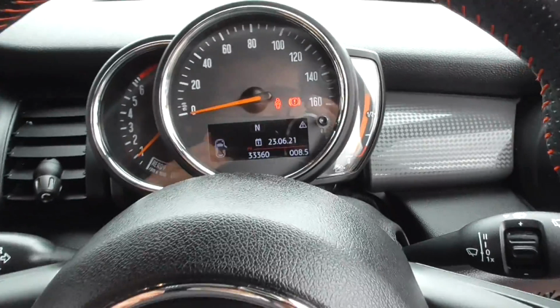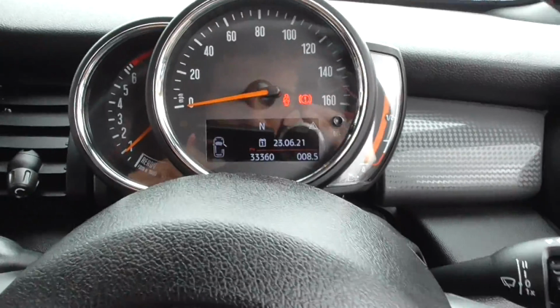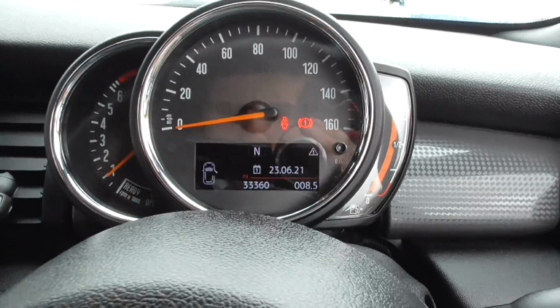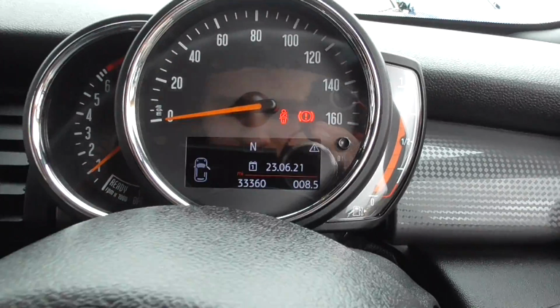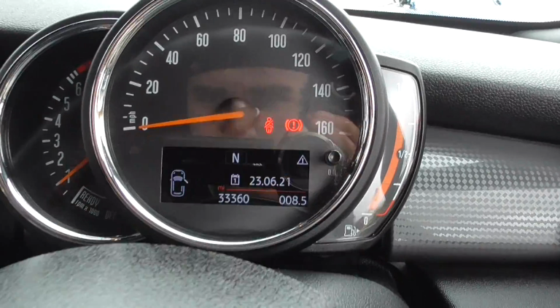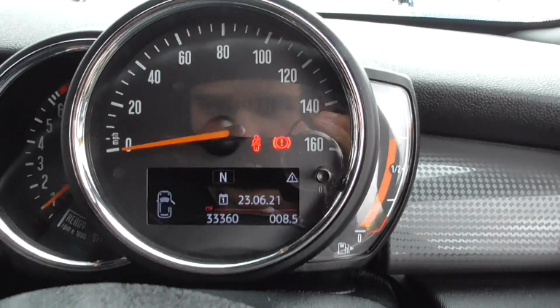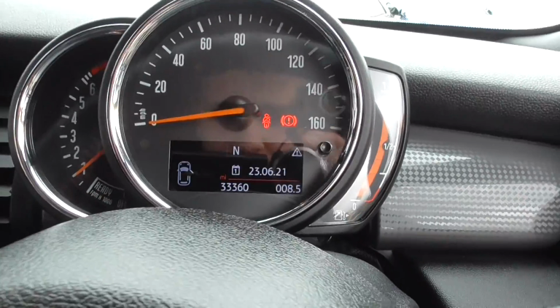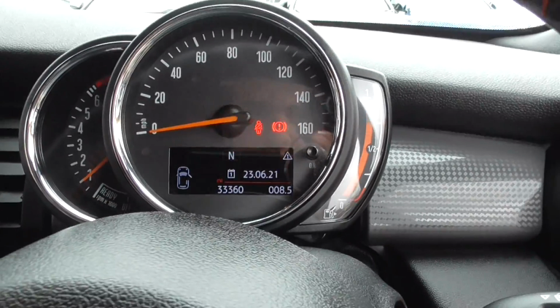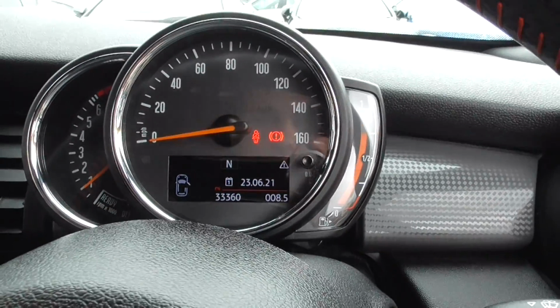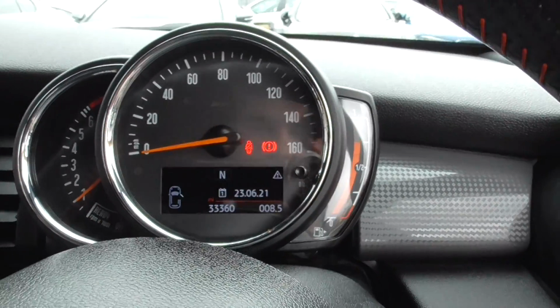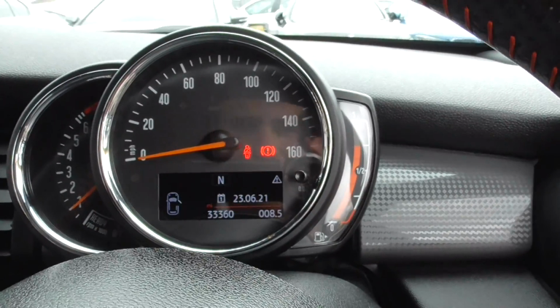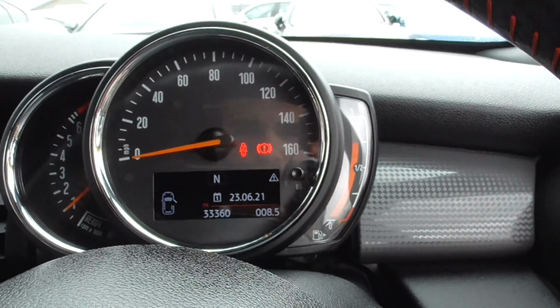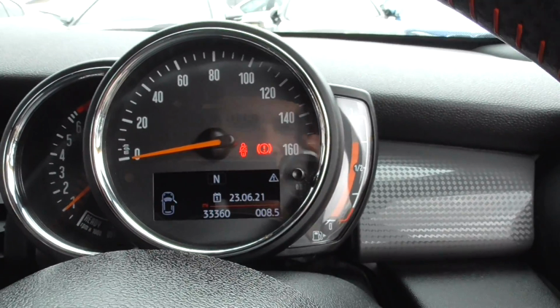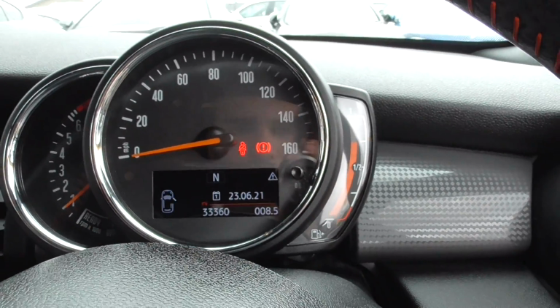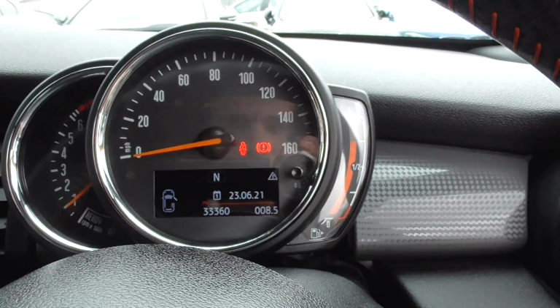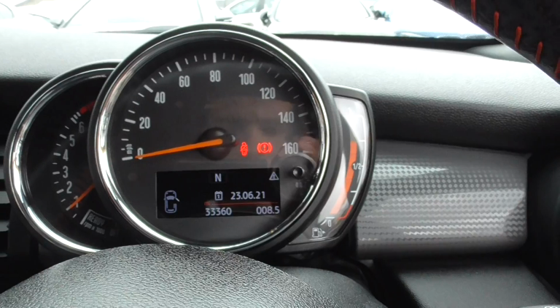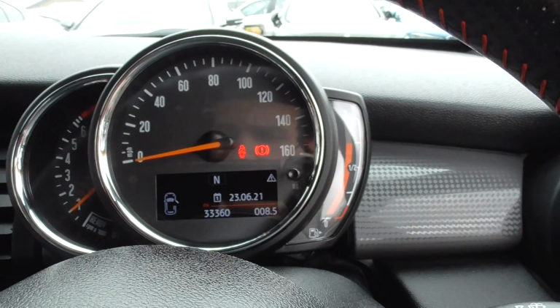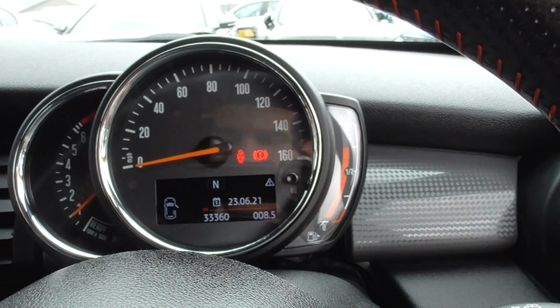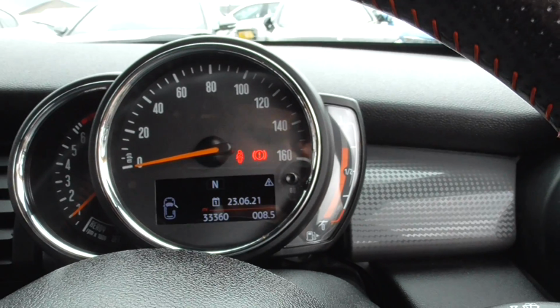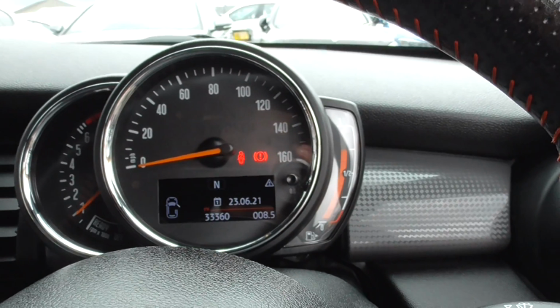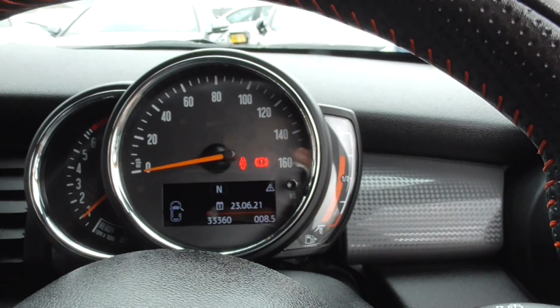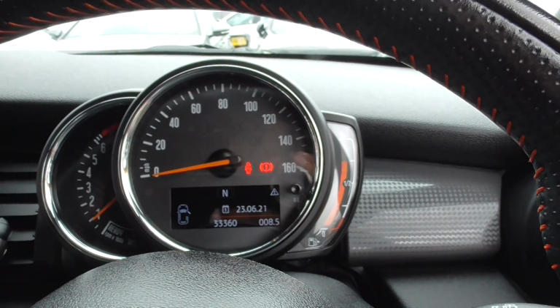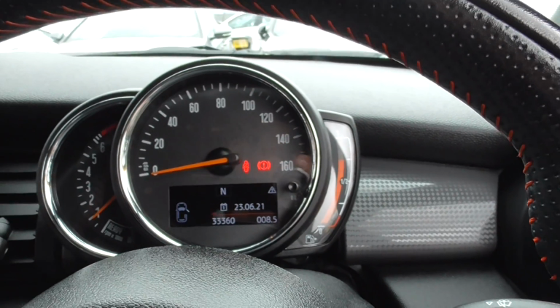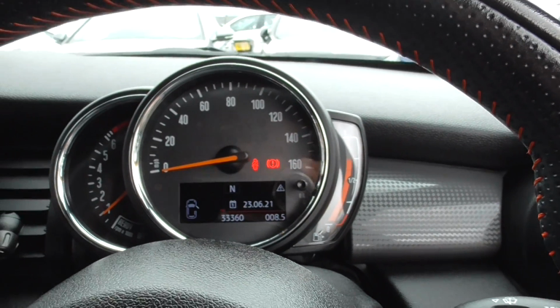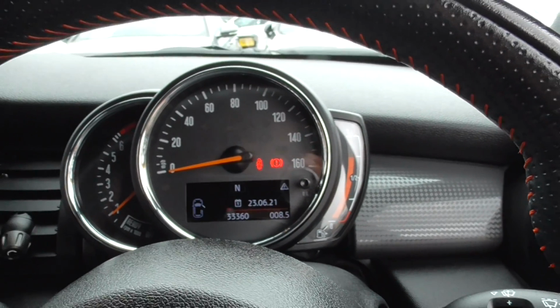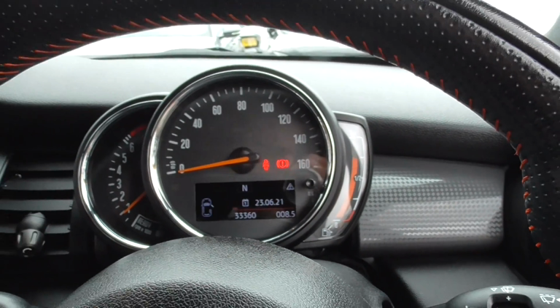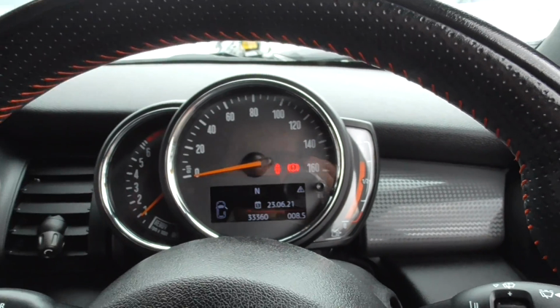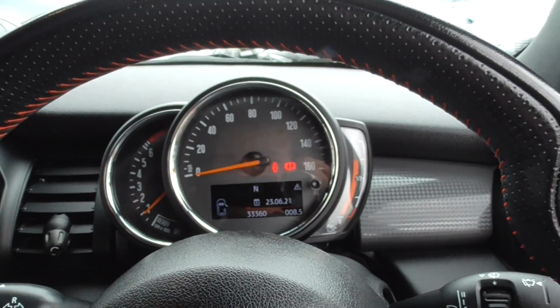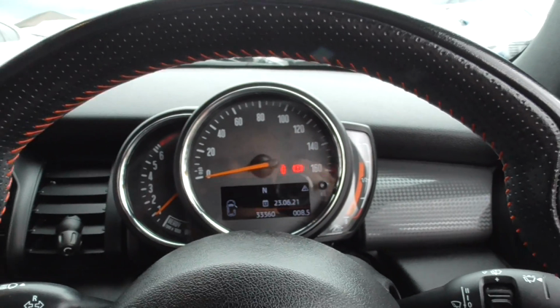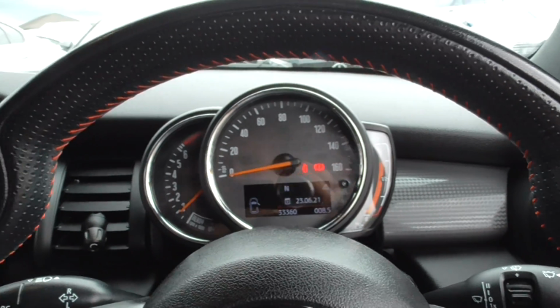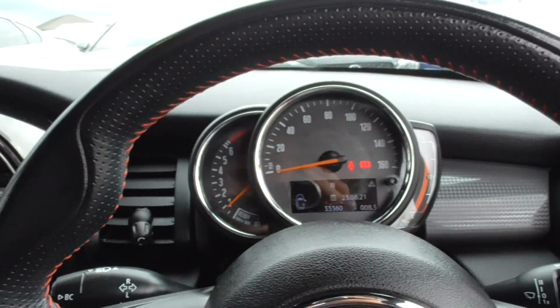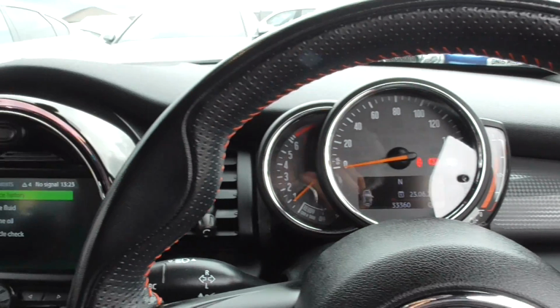As we're doing the video today, the car's only covered 33,360 miles, which is absolutely nothing for one of these cars.